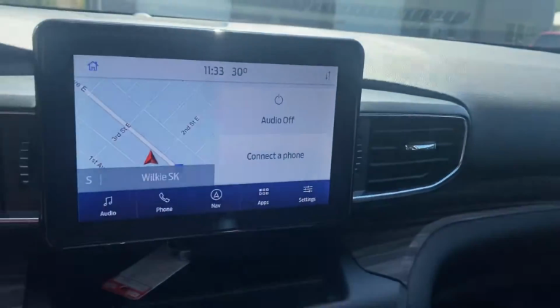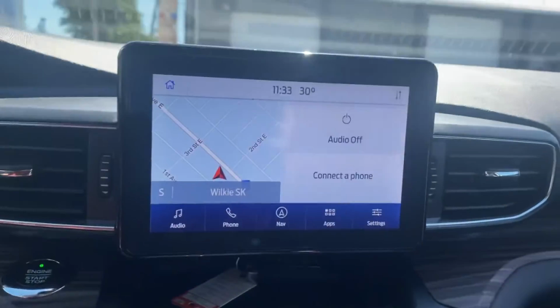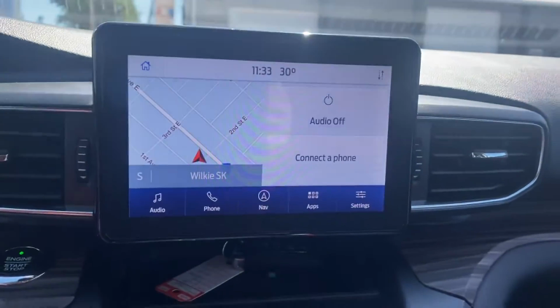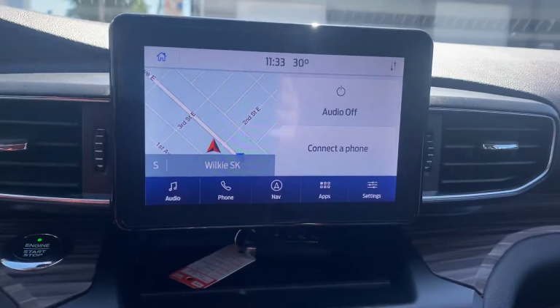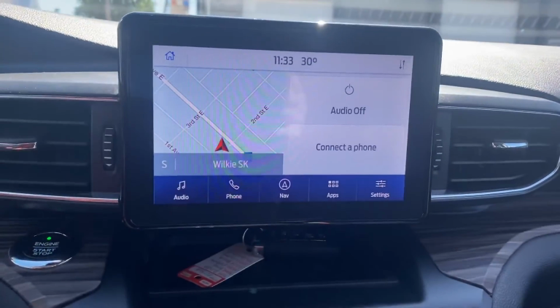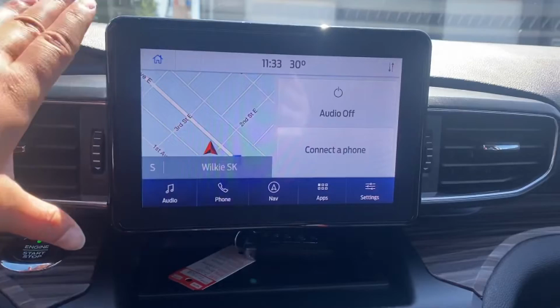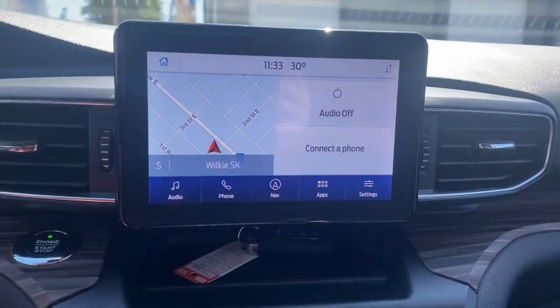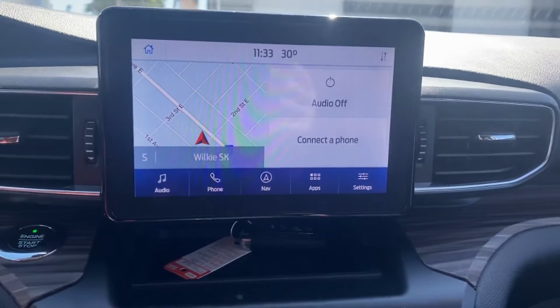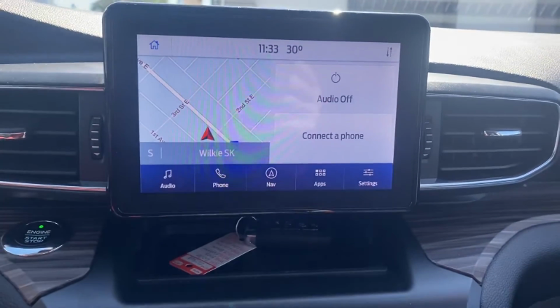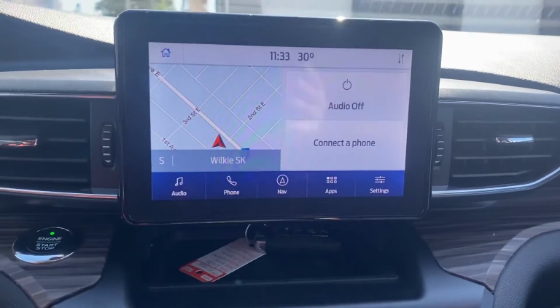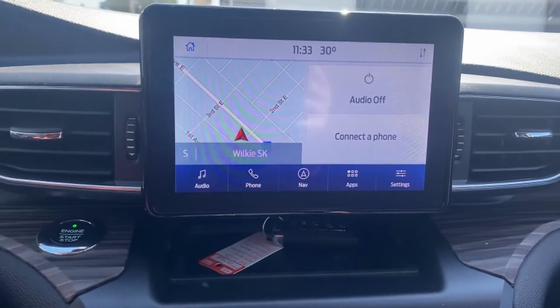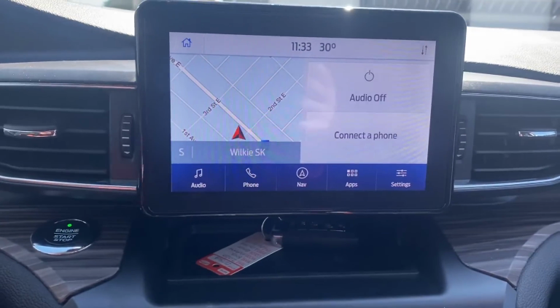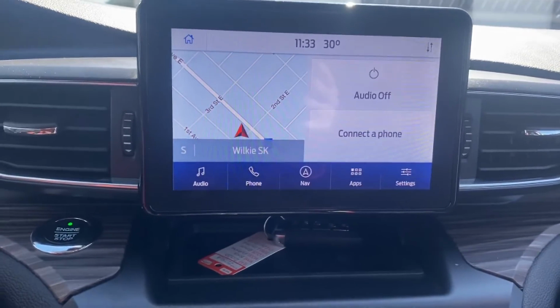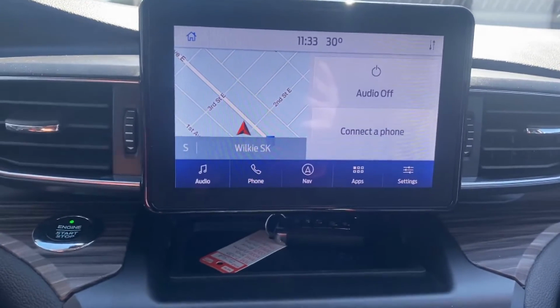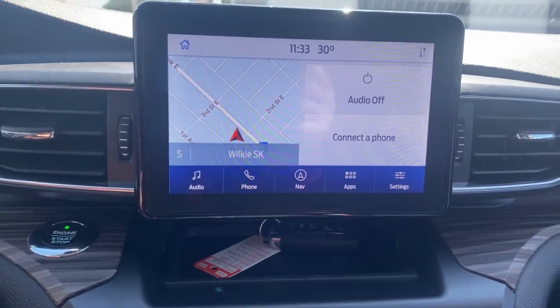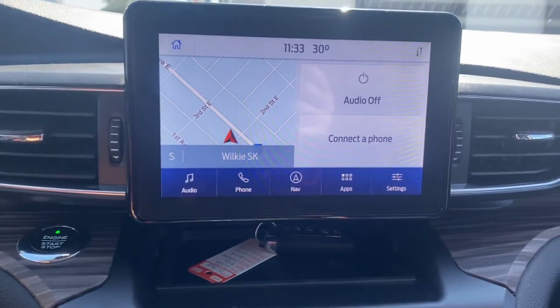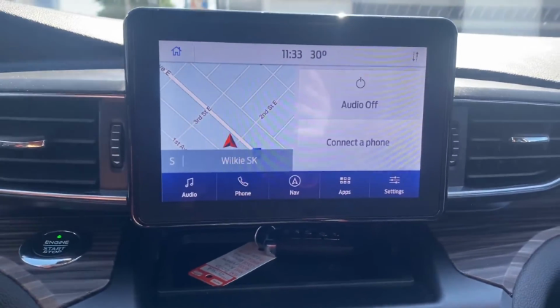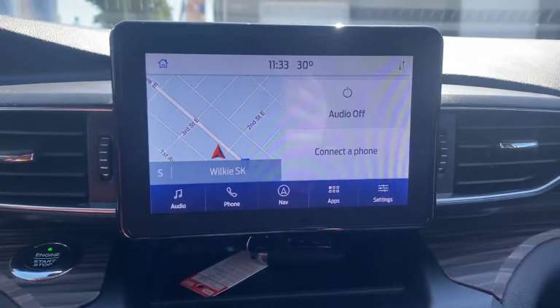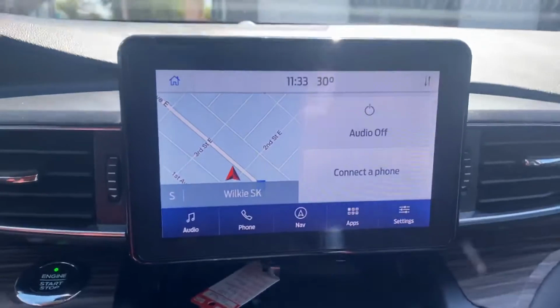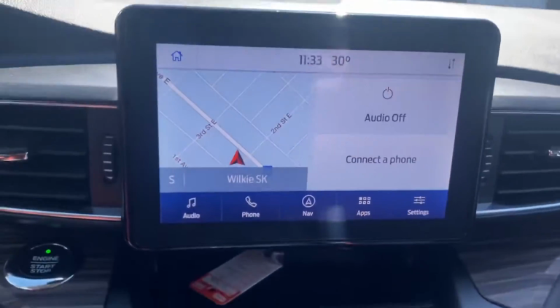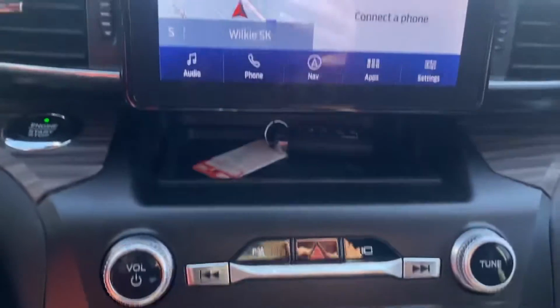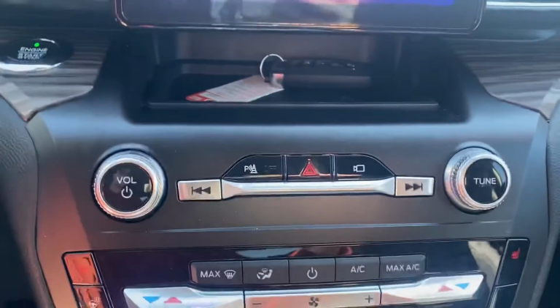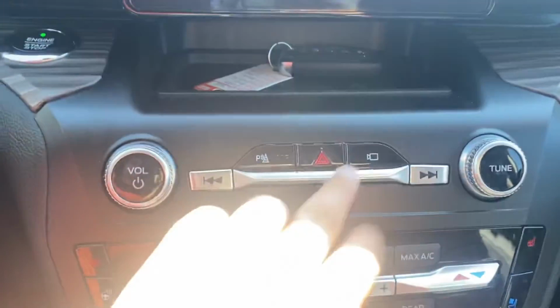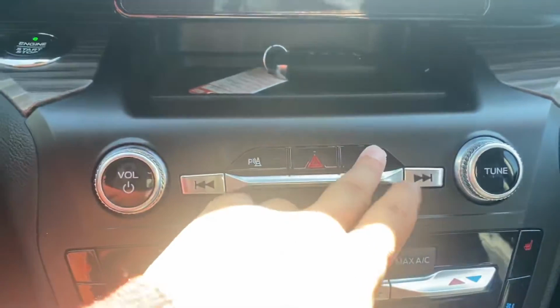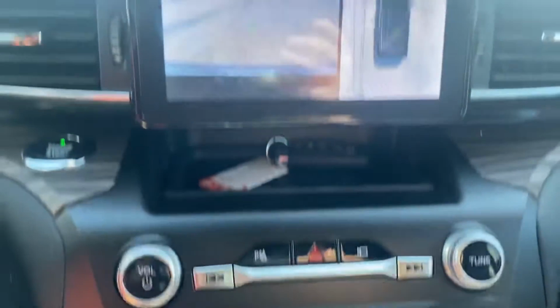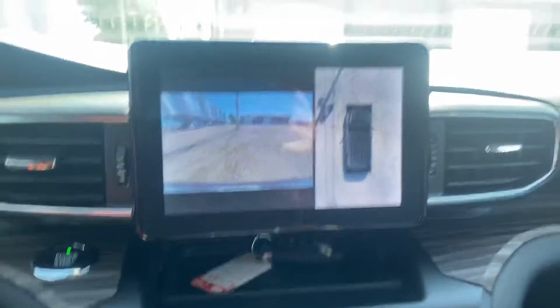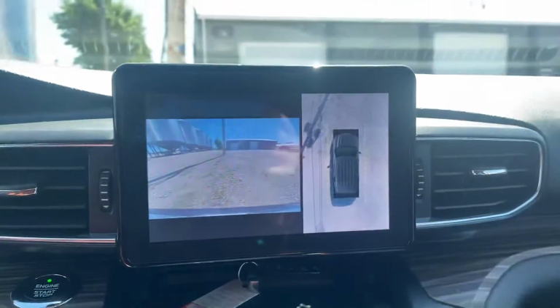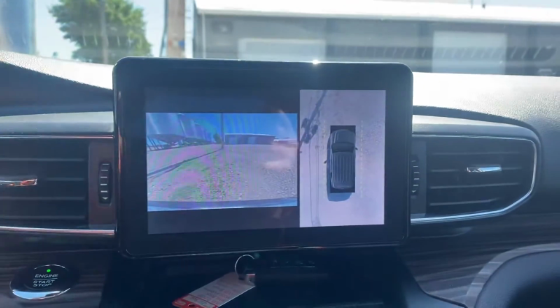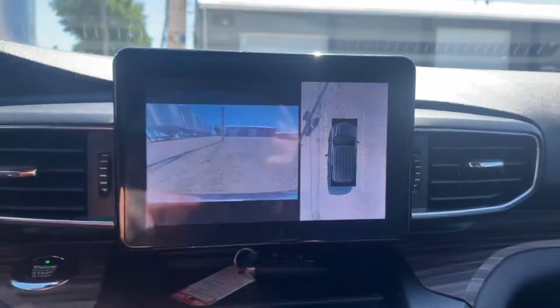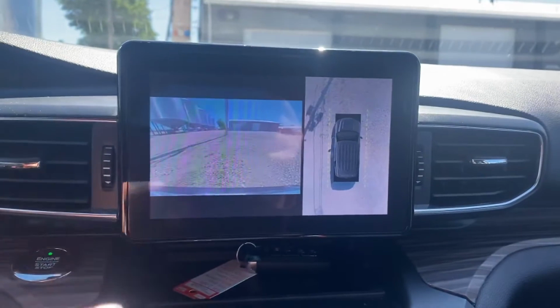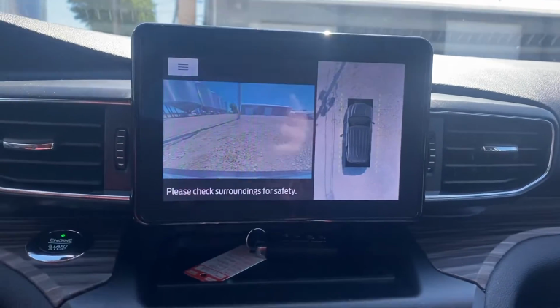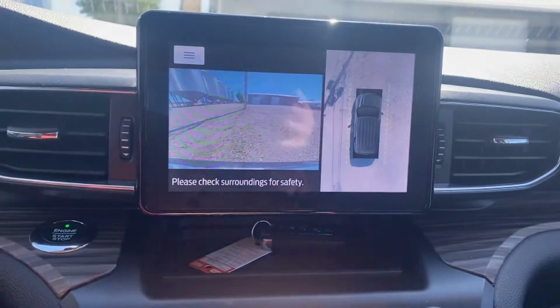The screen is a little bit different in this one than the last, but it still gives you your Bluetooth and navigation. Coming down, we've got our camera button here — this one gives you a full 360-degree view all around the vehicle.